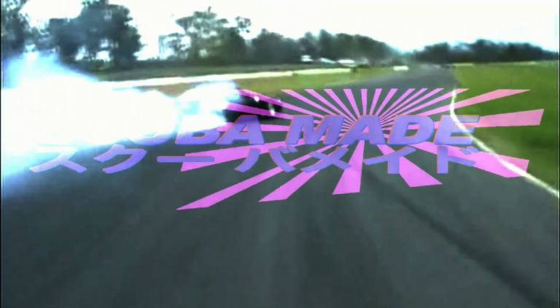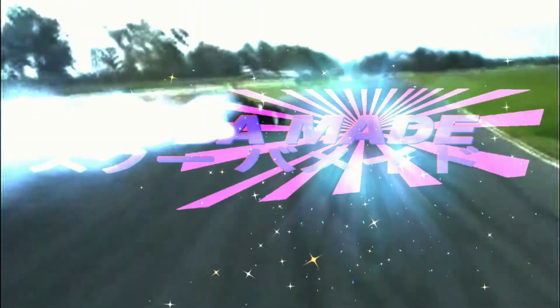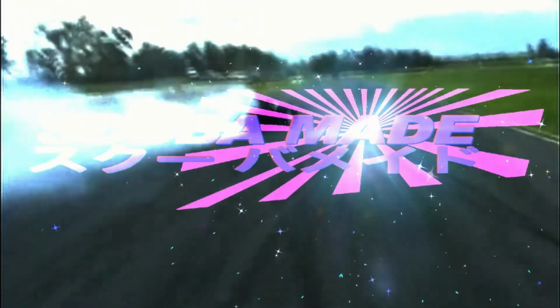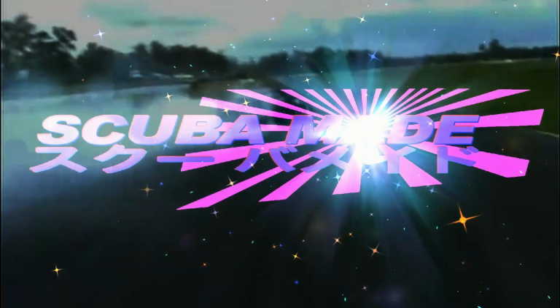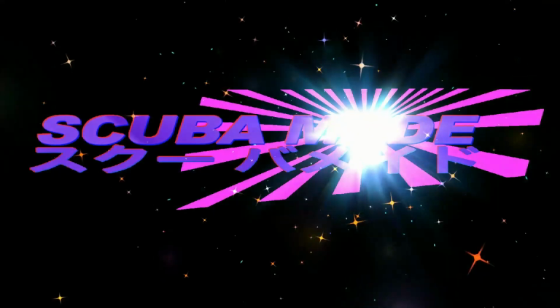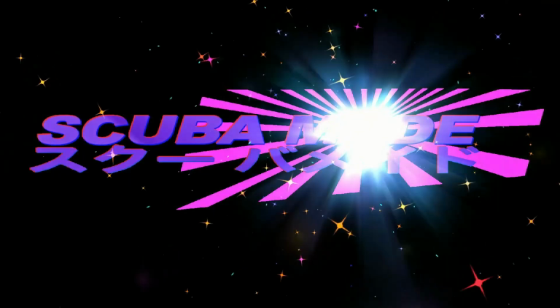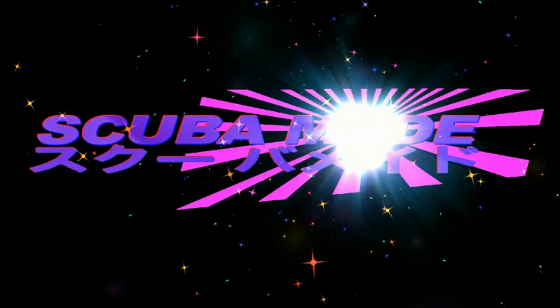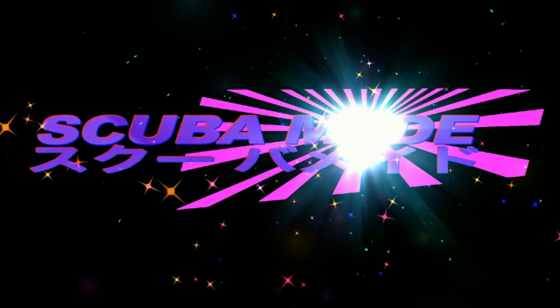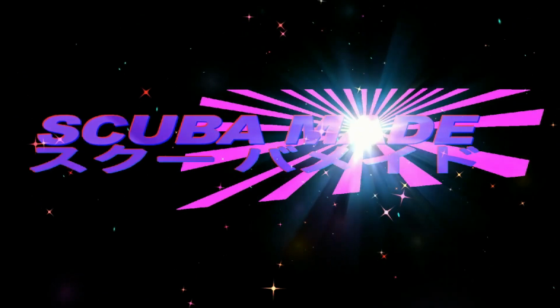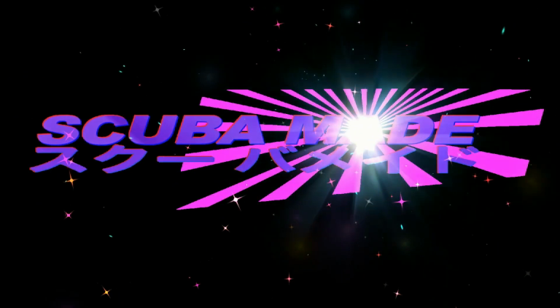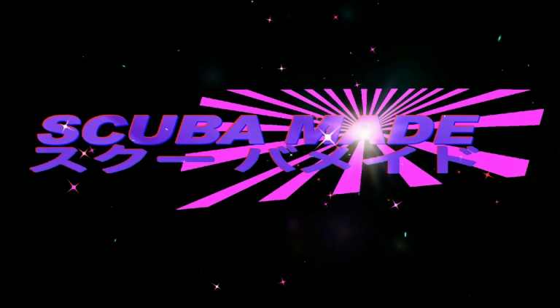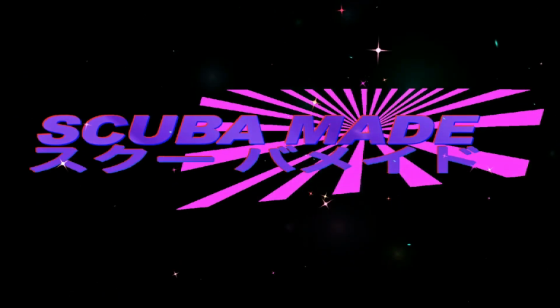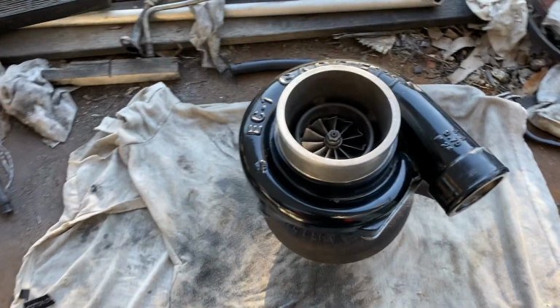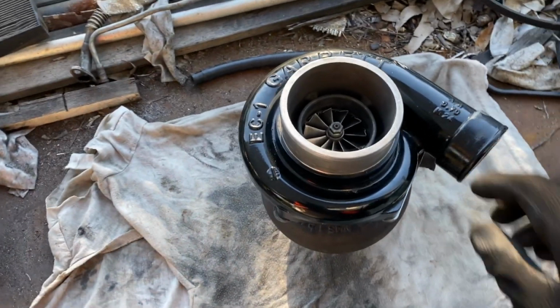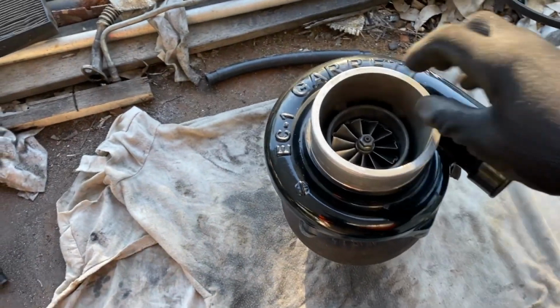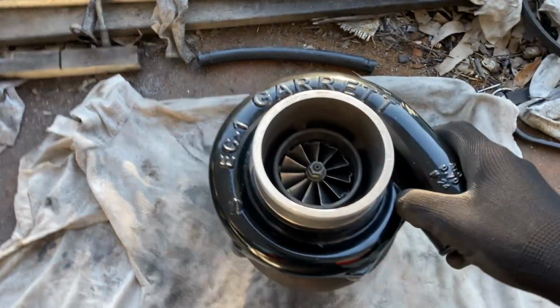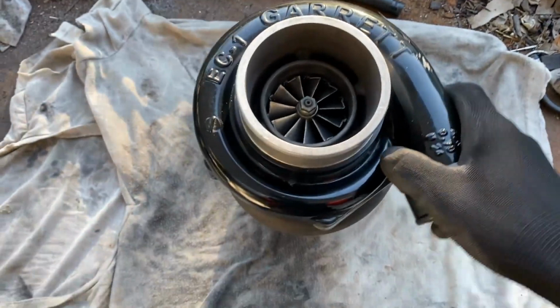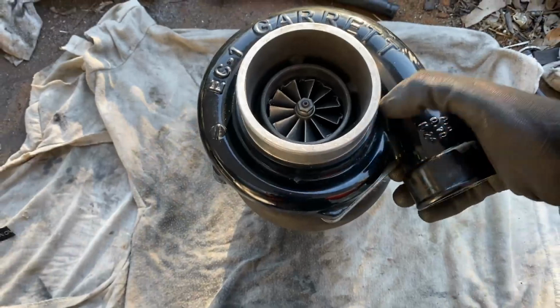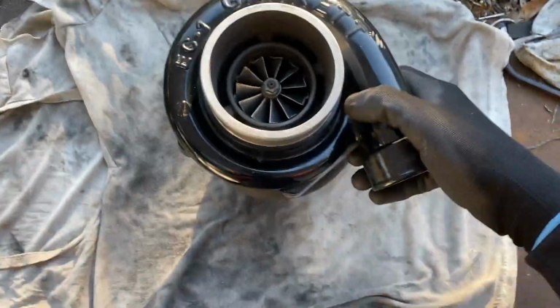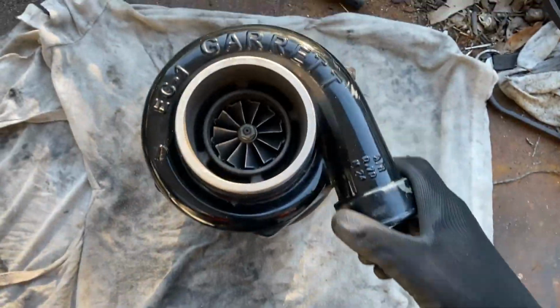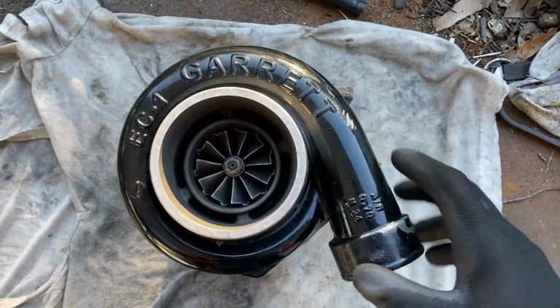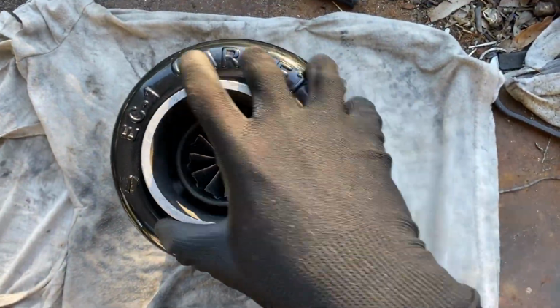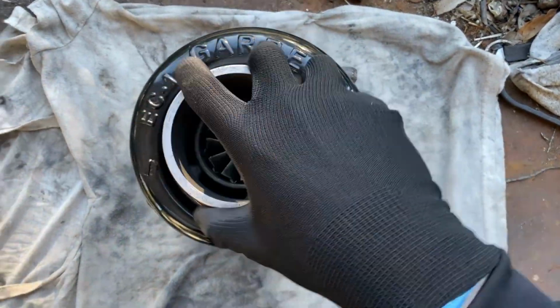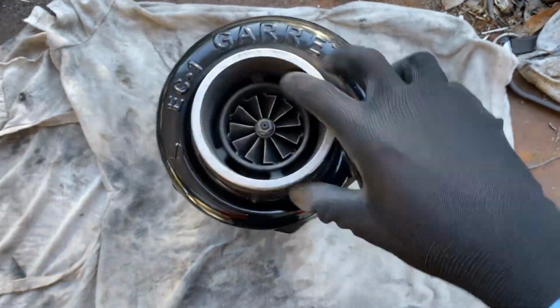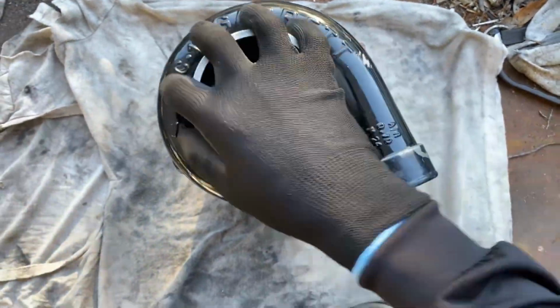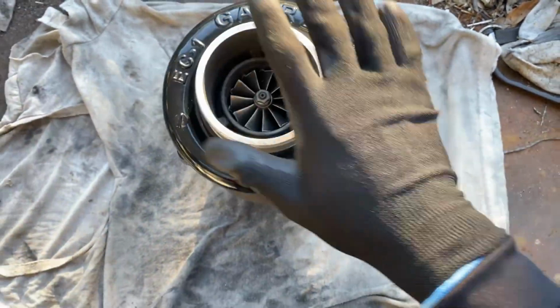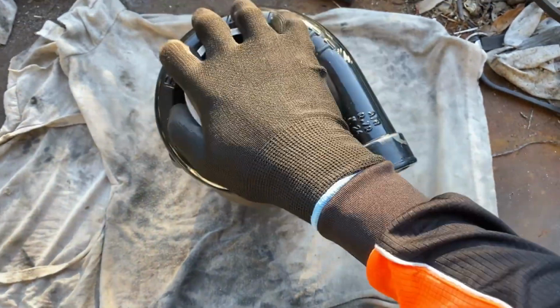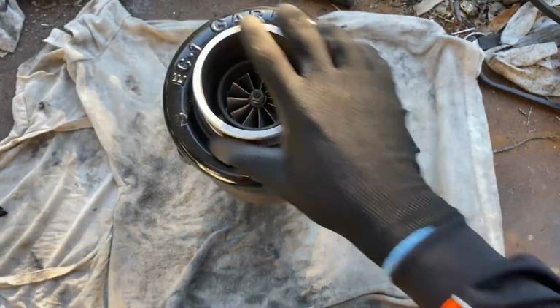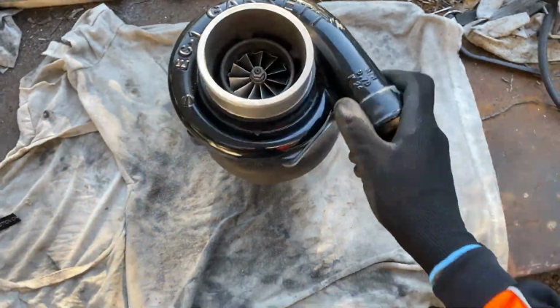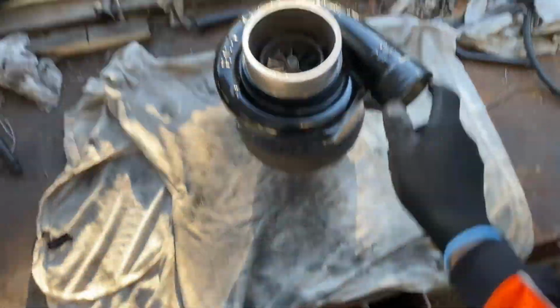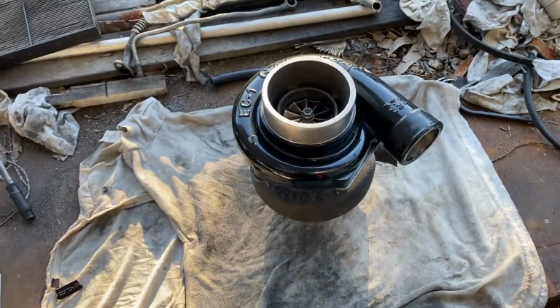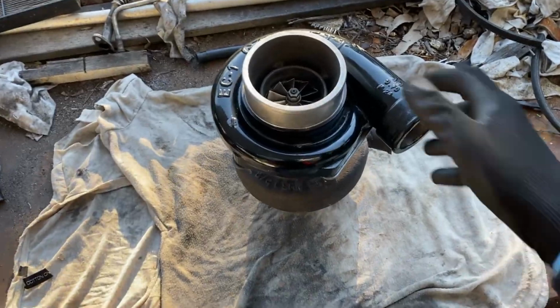Welcome to the ScubaMade YouTube channel. Look what I've got here — that's a beautiful looking Garrett GTX 3582R Turbo.